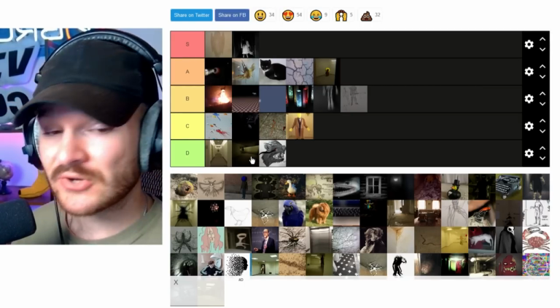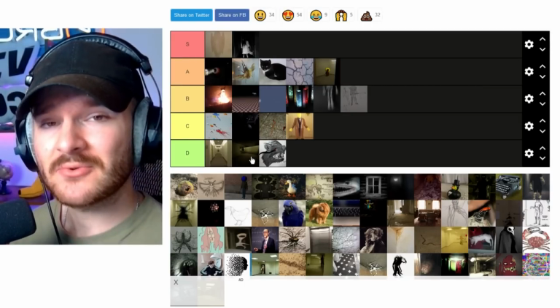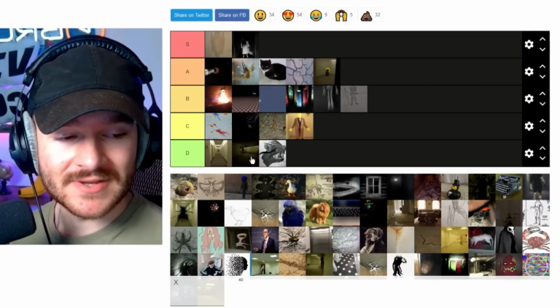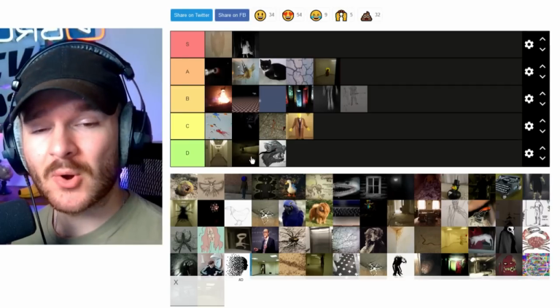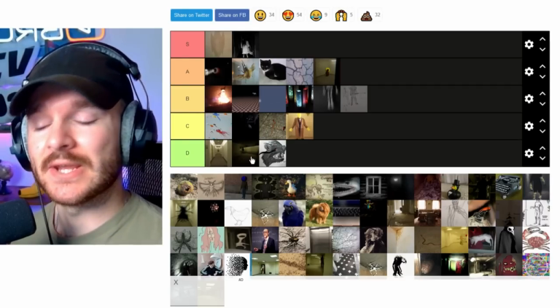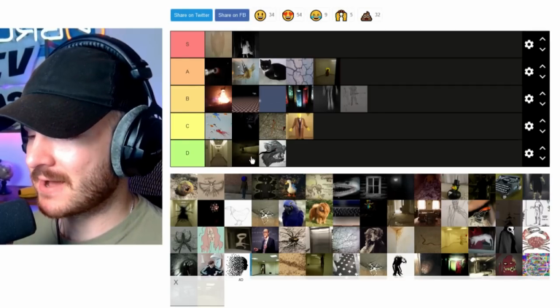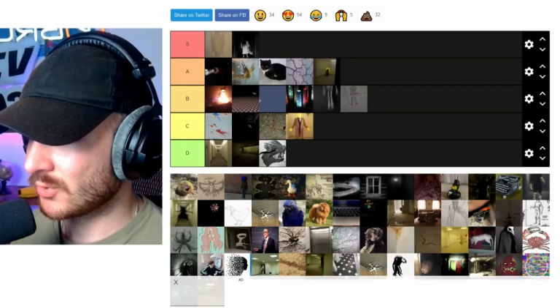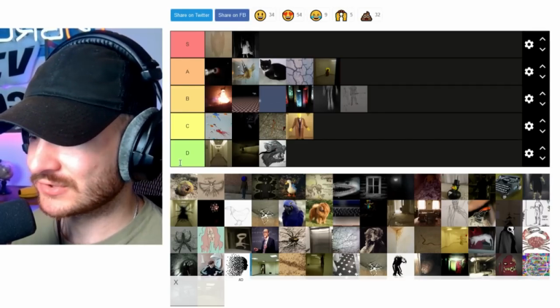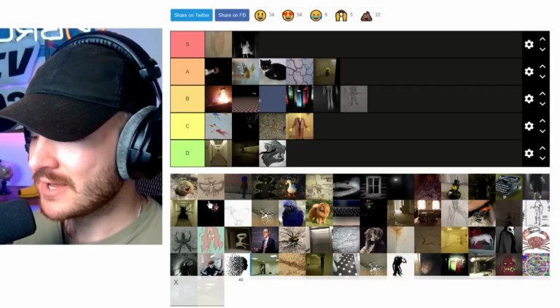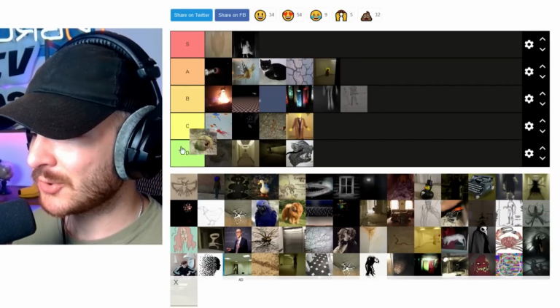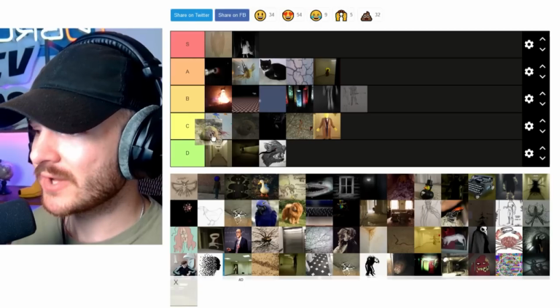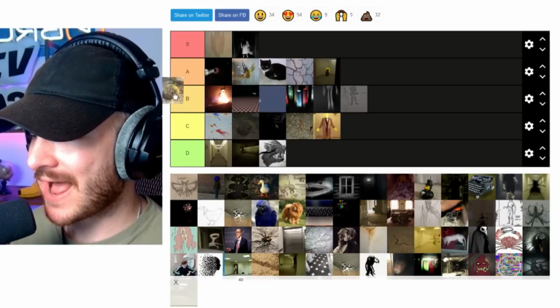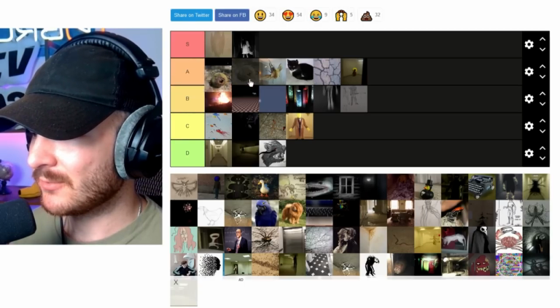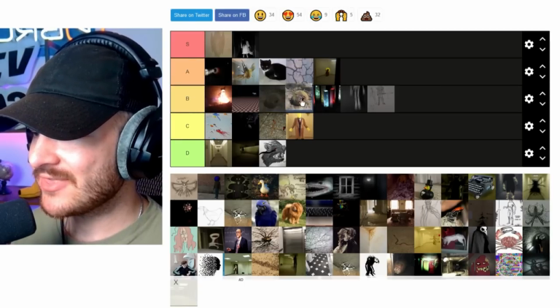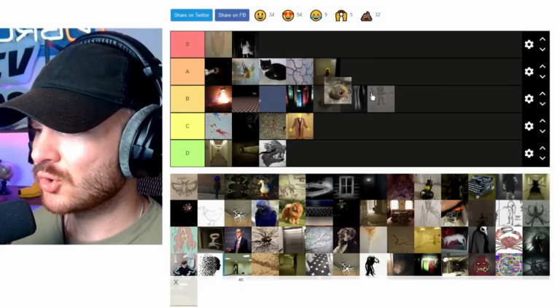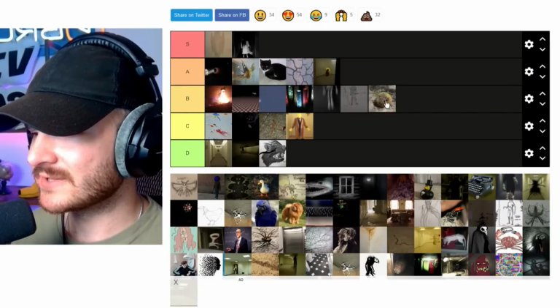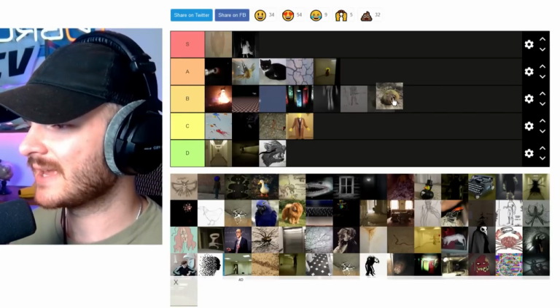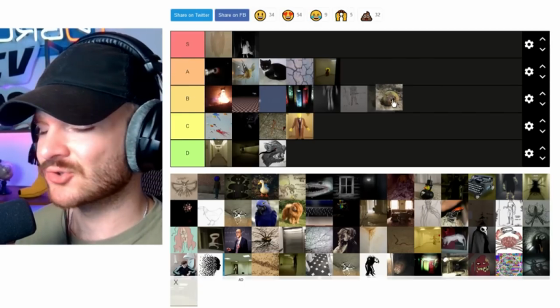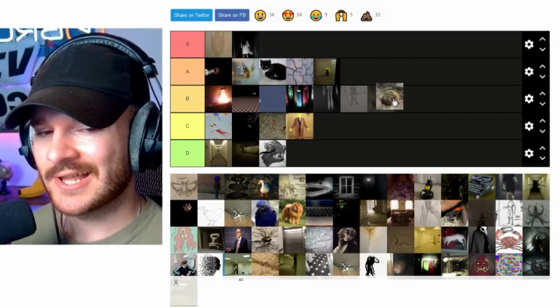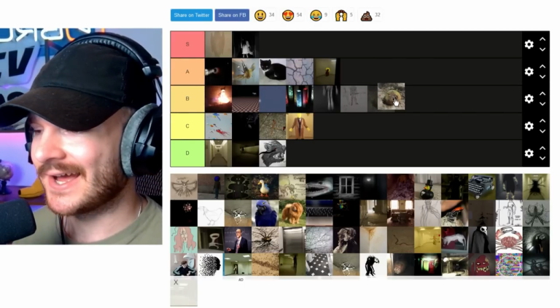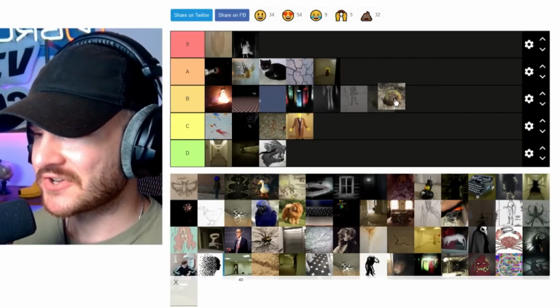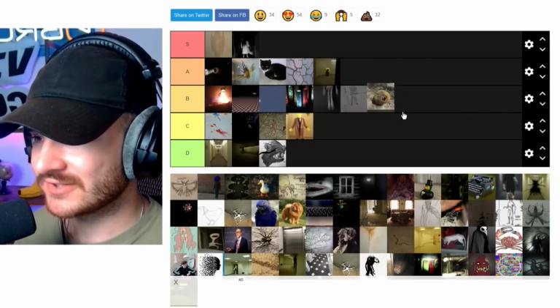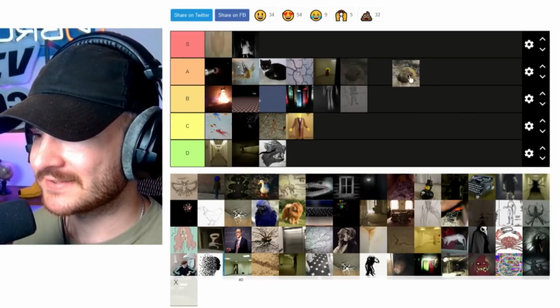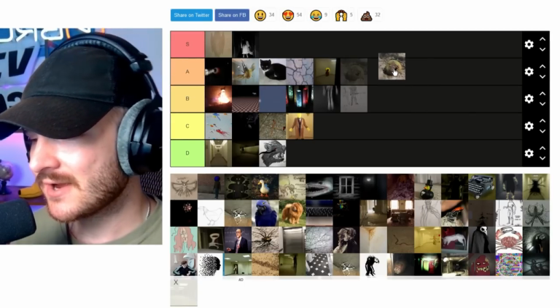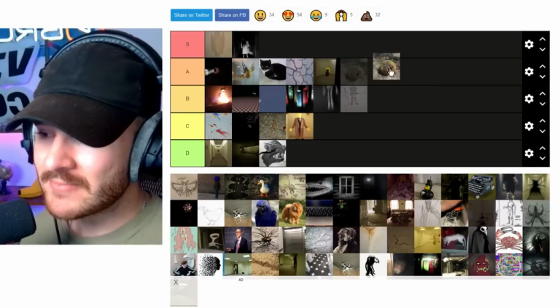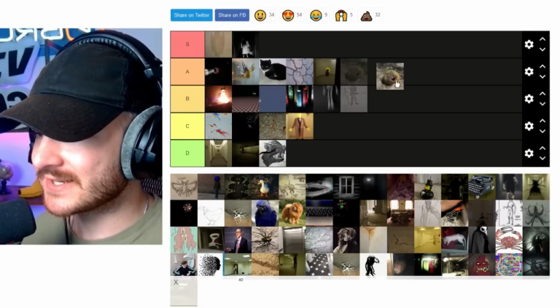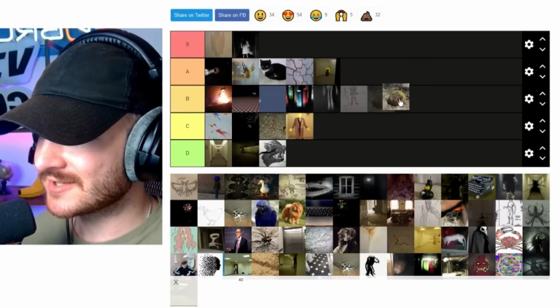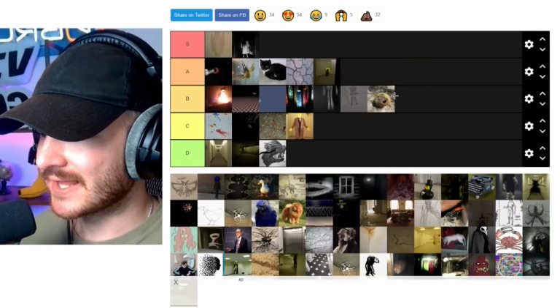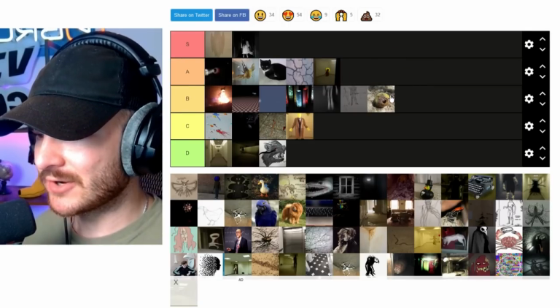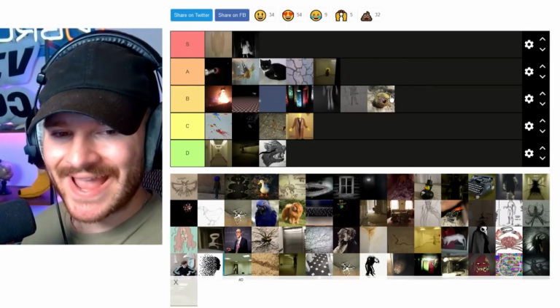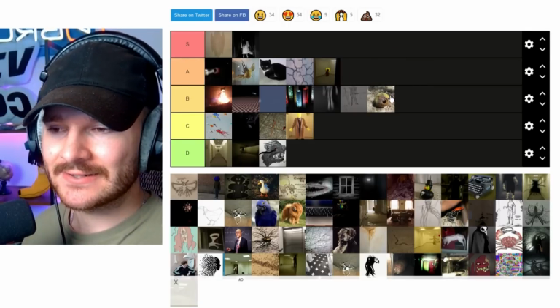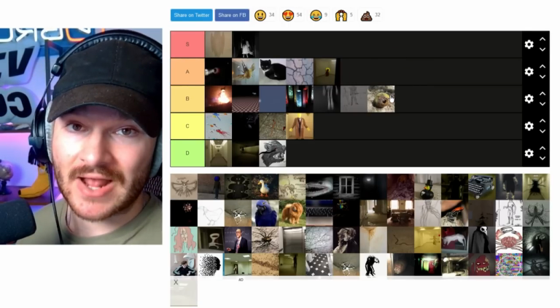We are speedrunning through these because I don't want this video to be about 20 hours long. Next up we have the Coconut Trap, which is one of the cooler ones. I think this is a natural vegetation type entity — not many of those exist. I like how, you know, you put your hand in it and you'll get trapped.